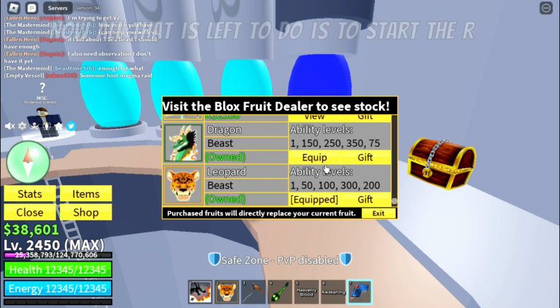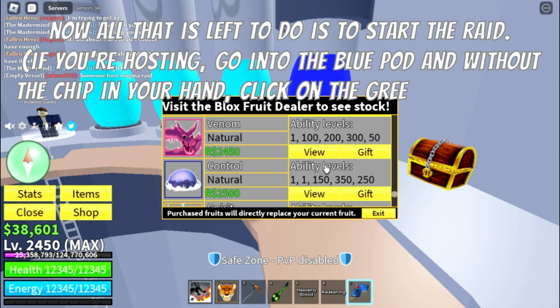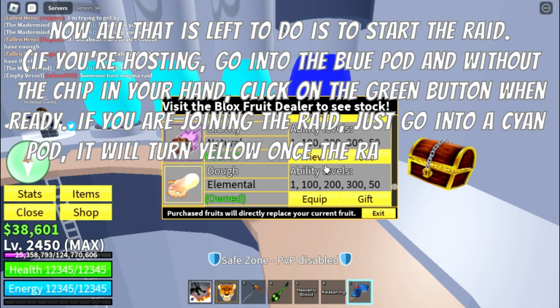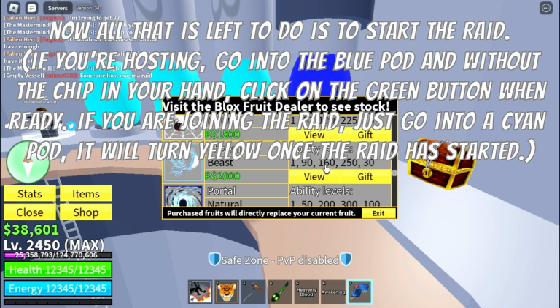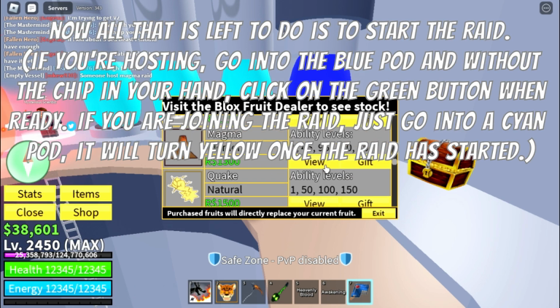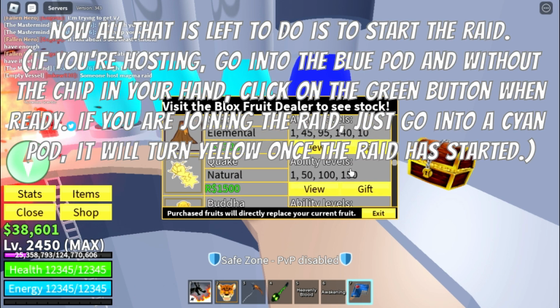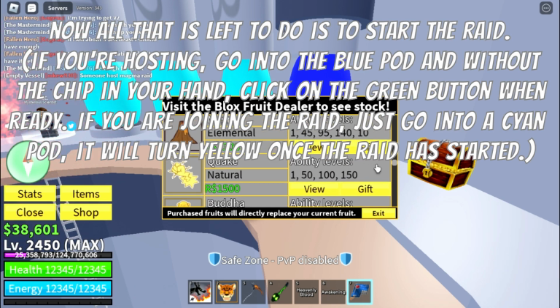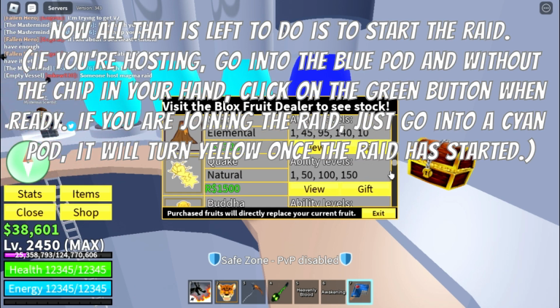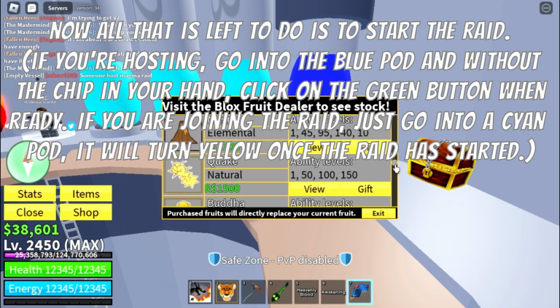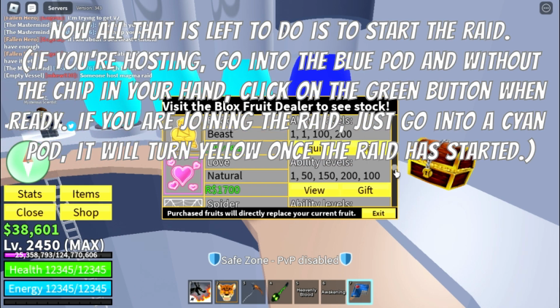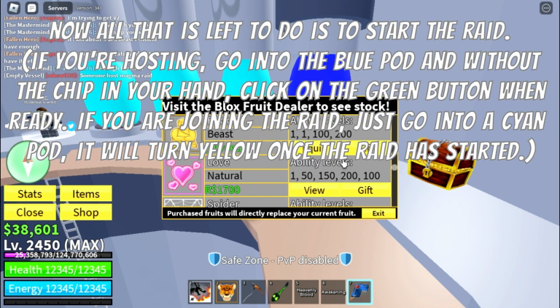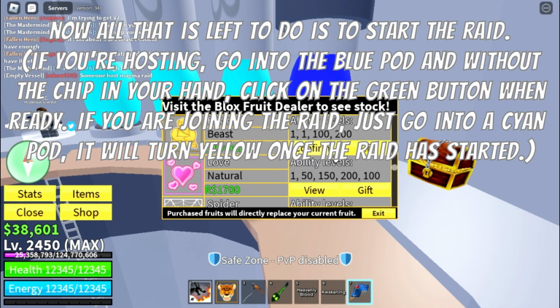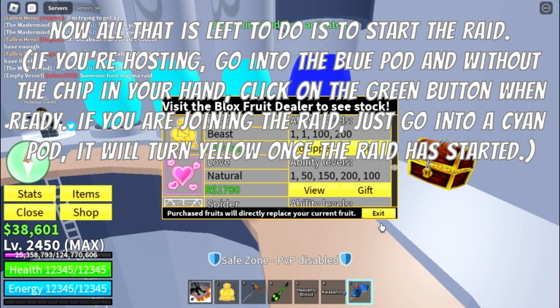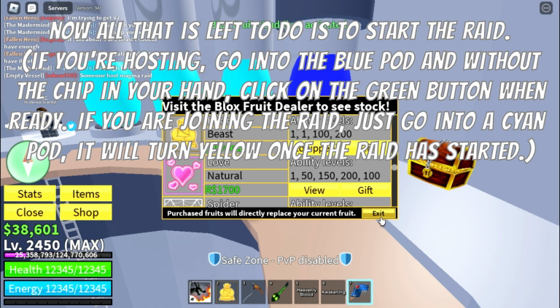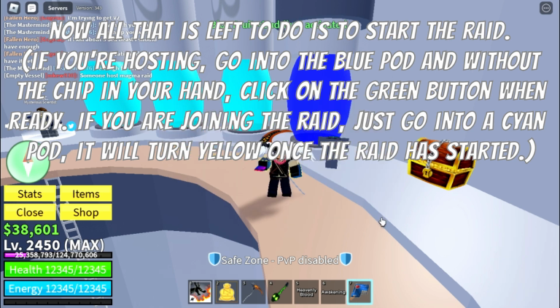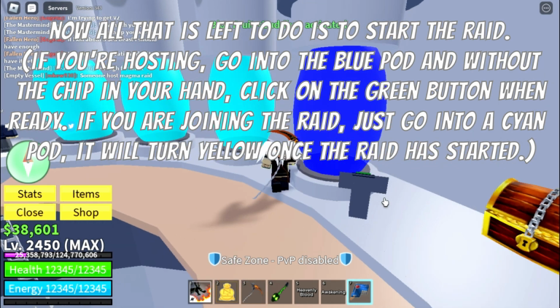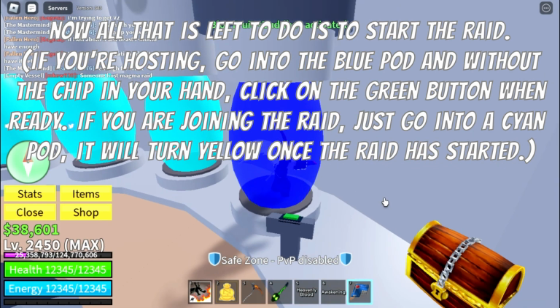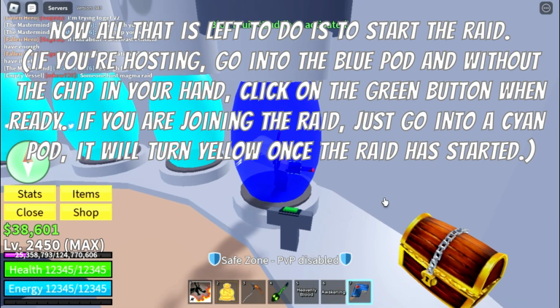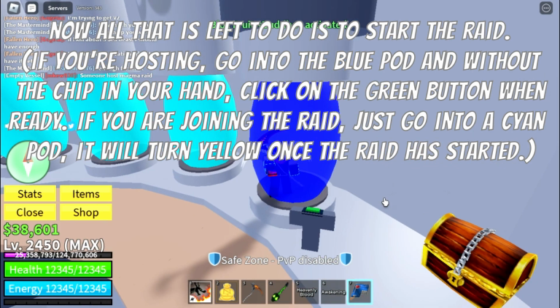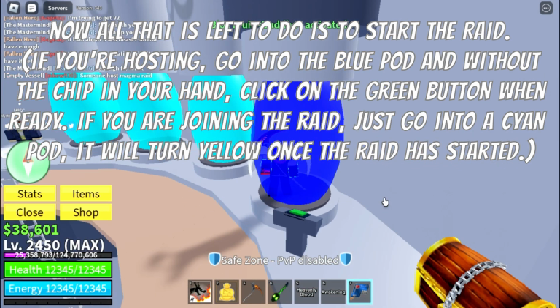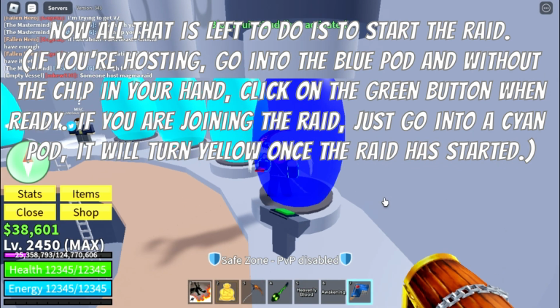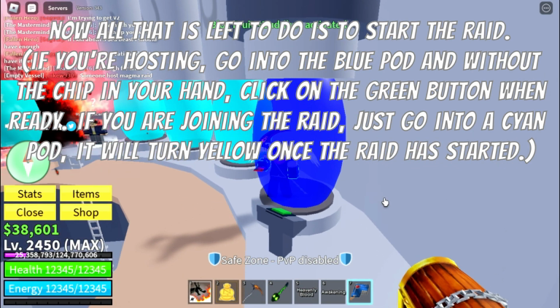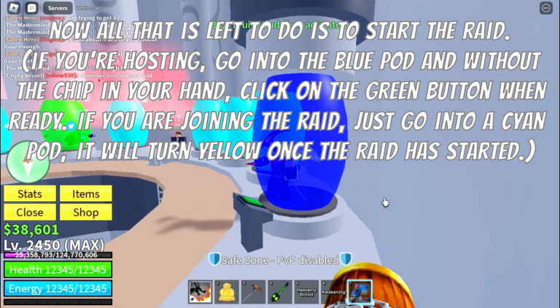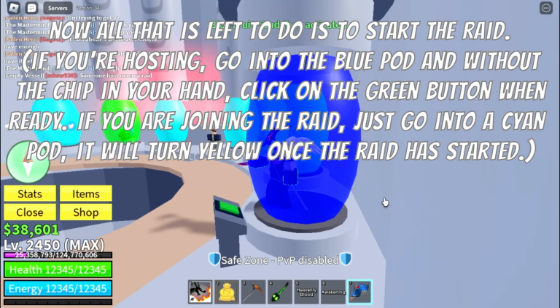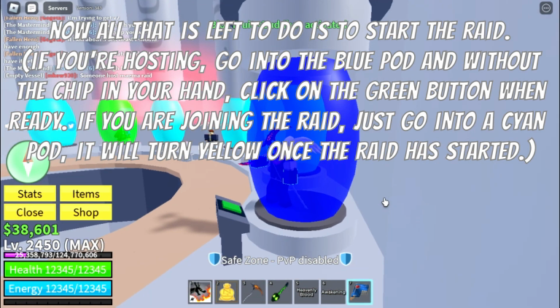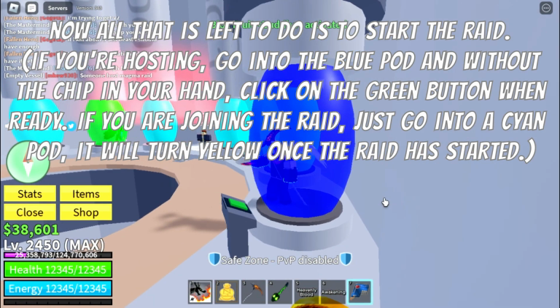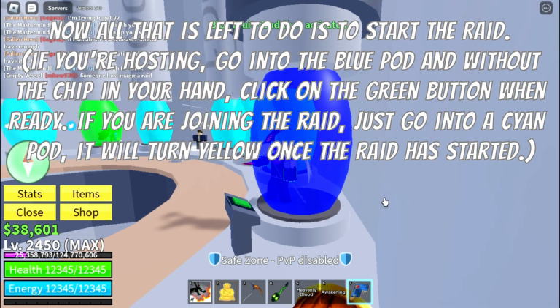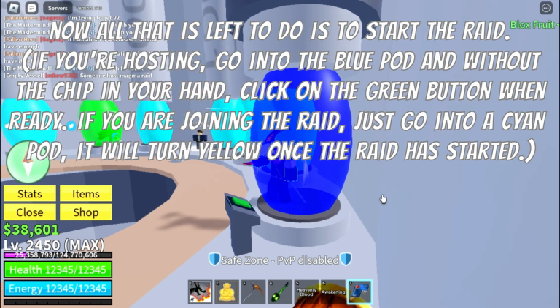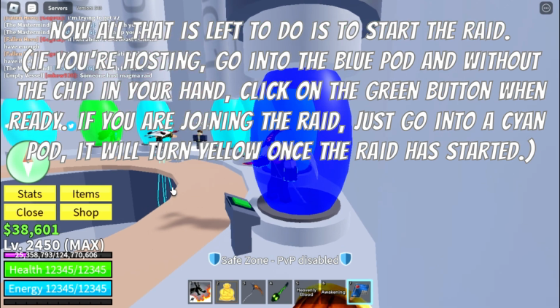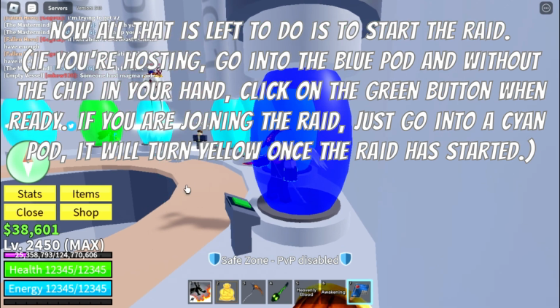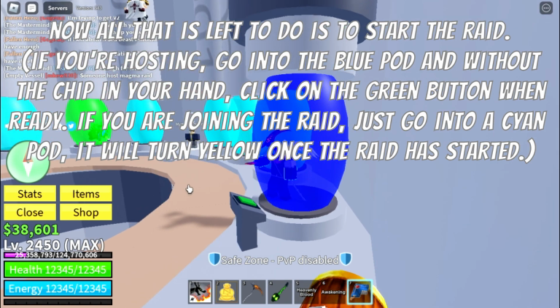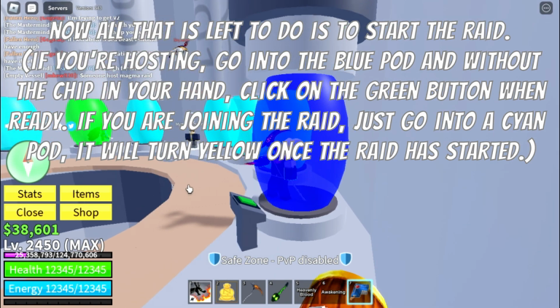Now all that is left to do is to start the raid. If you're hosting, go into the blue pod and with the chip in your hand click on the green button when ready. If you are joining the raid, just go into a cyan pod — it will turn yellow once the raid has started.